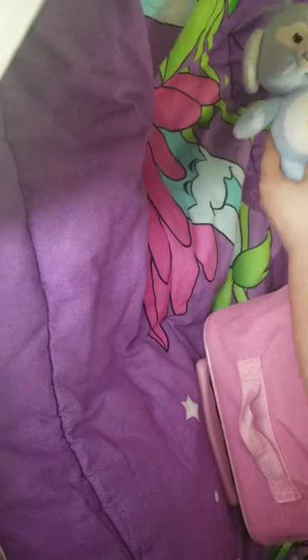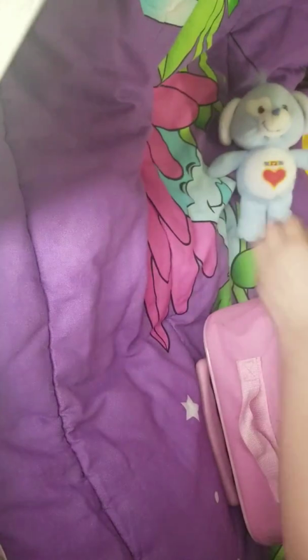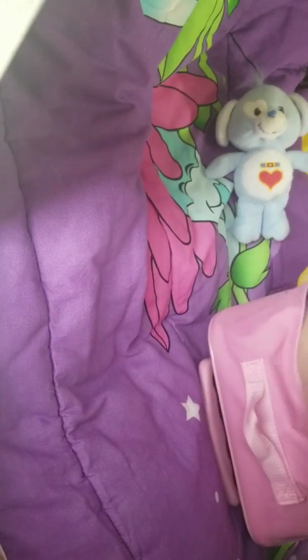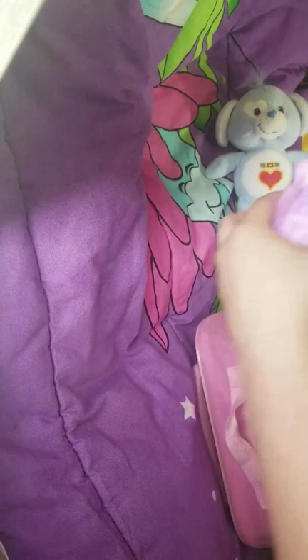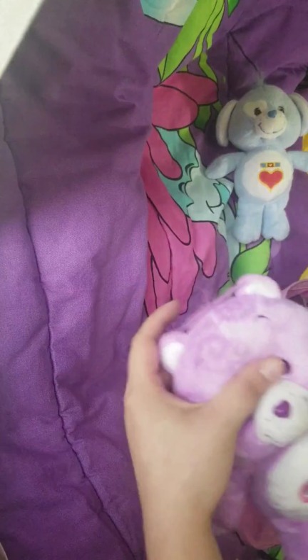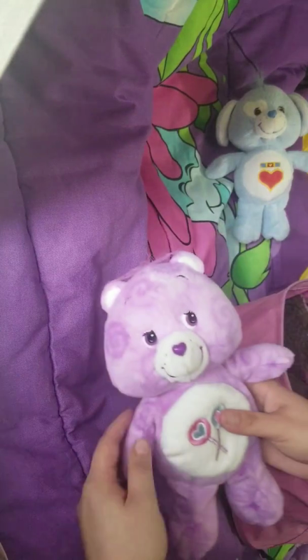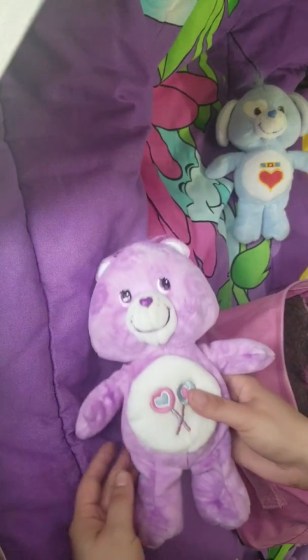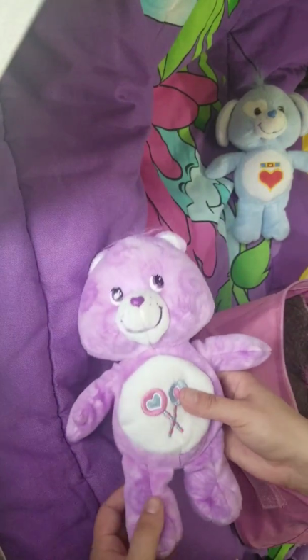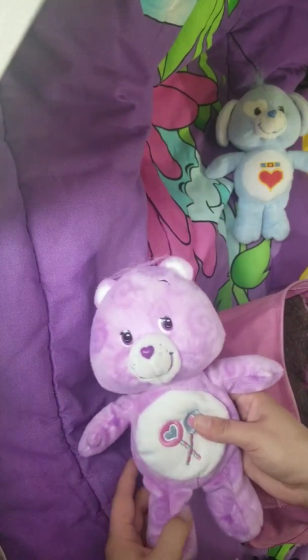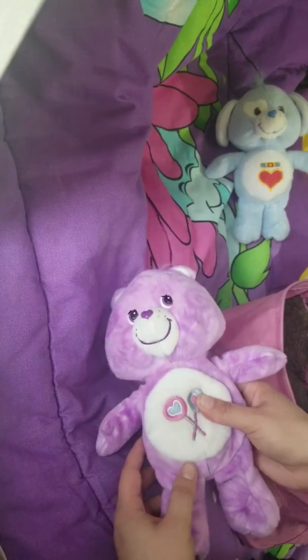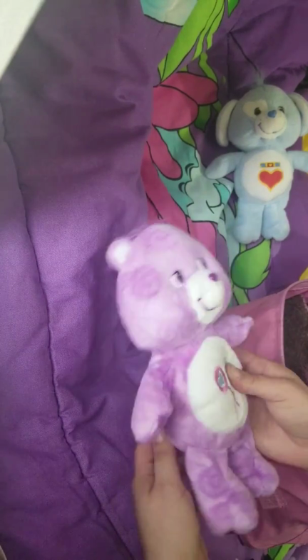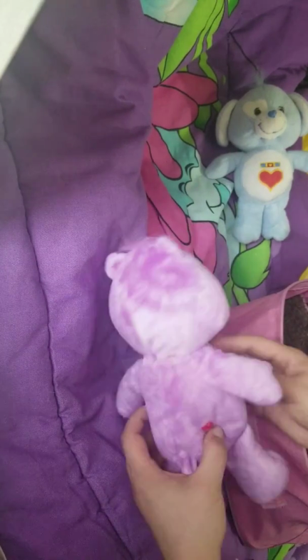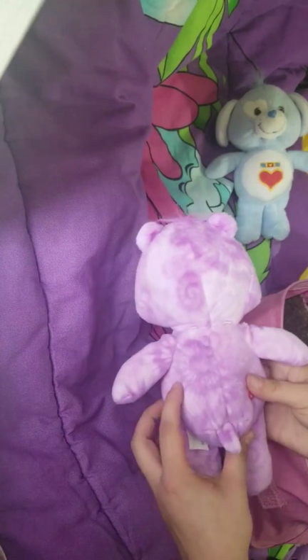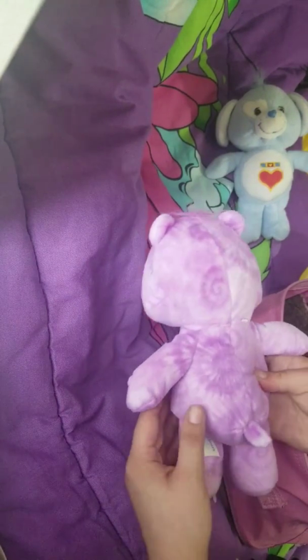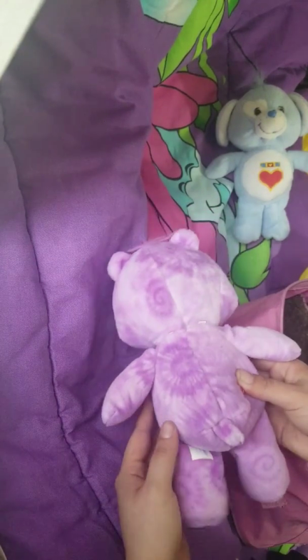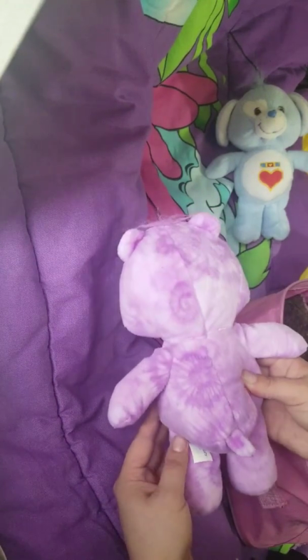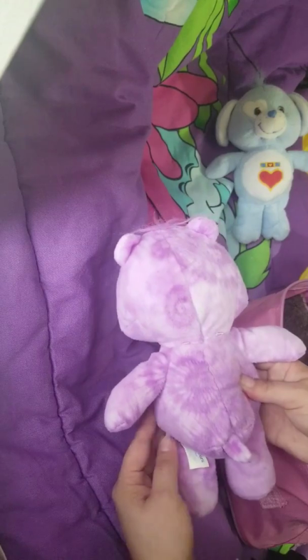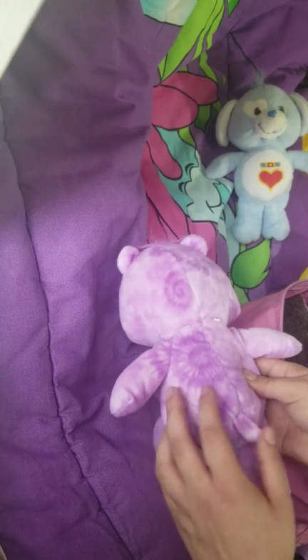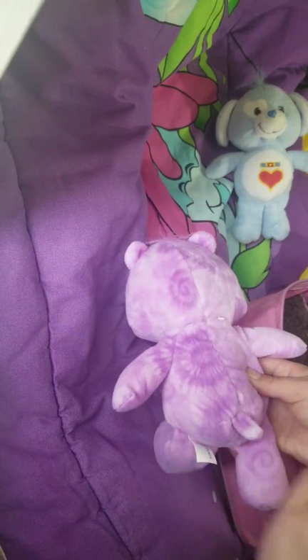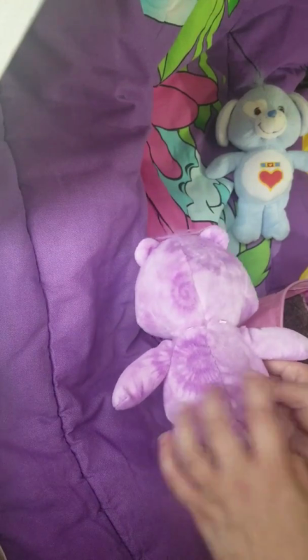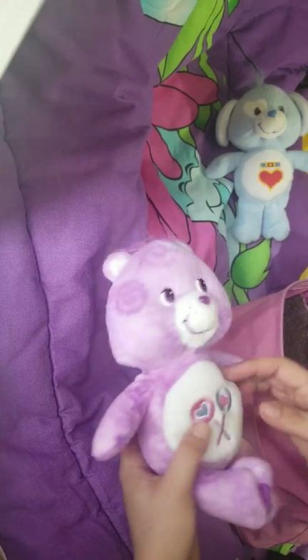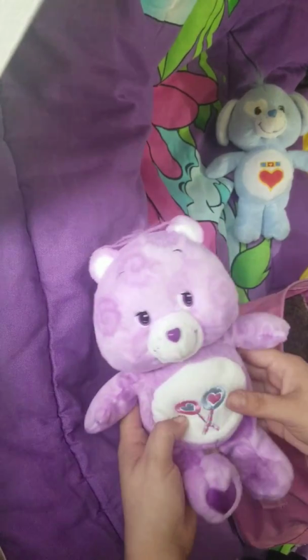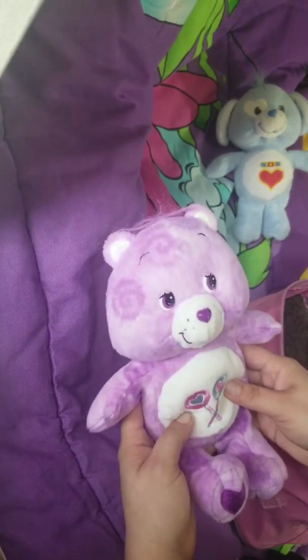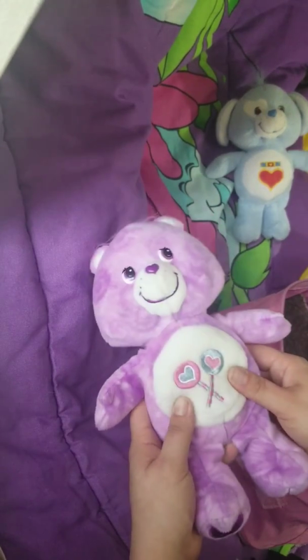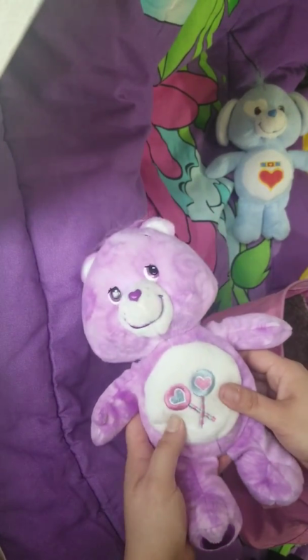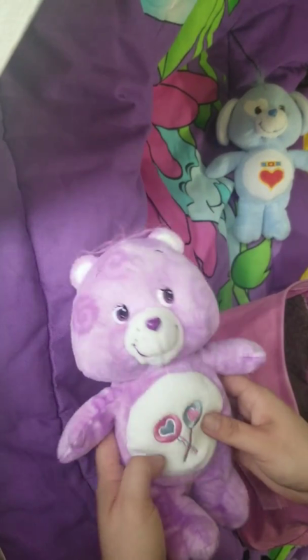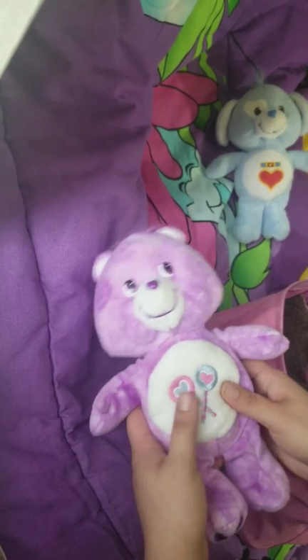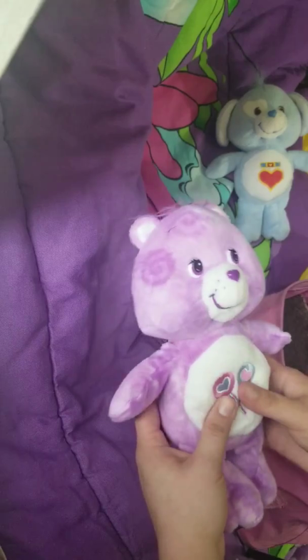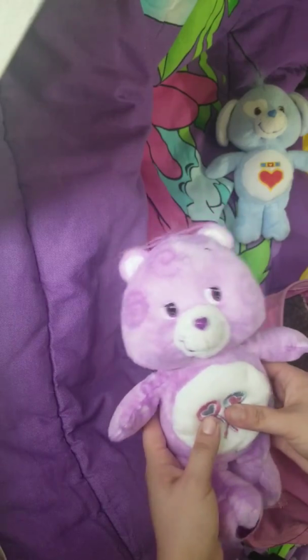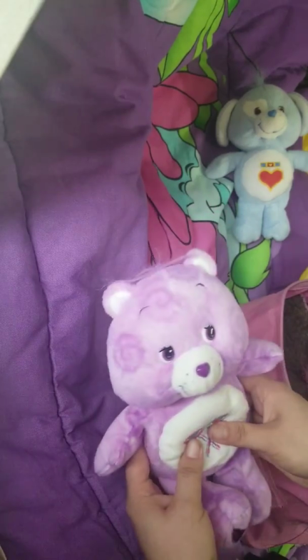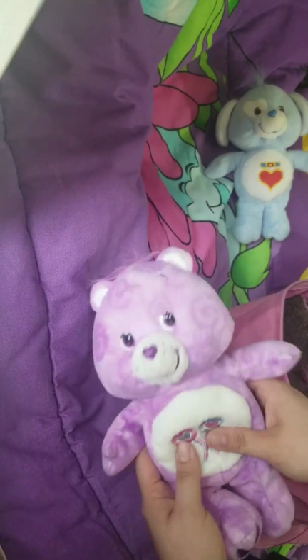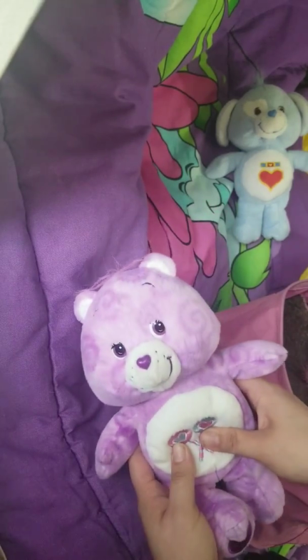I also found this awesome Share Bear with this interesting swirled tie-dye design that I've actually never seen before, especially not in the wild or in any thrift stores. And I apologize, they're mowing outside, but I'm on a time crunch.